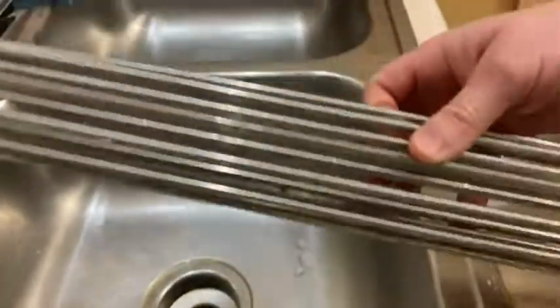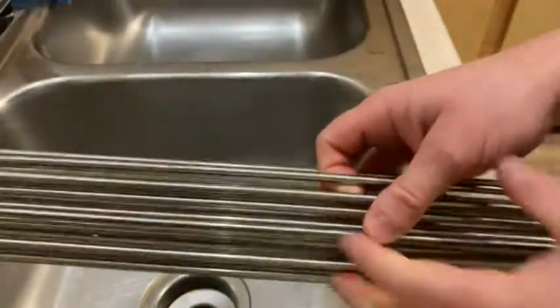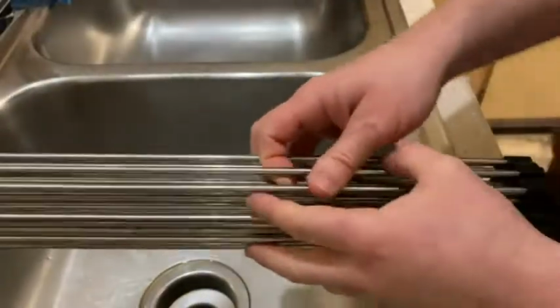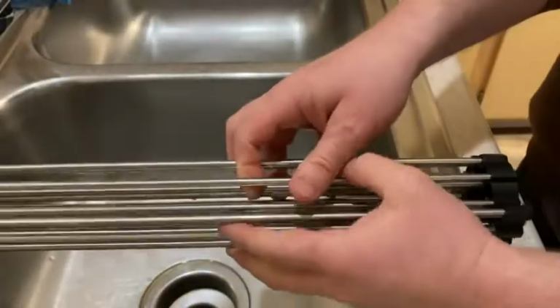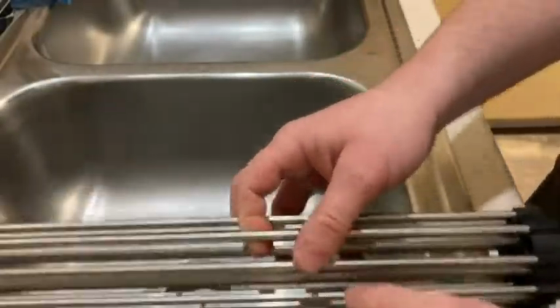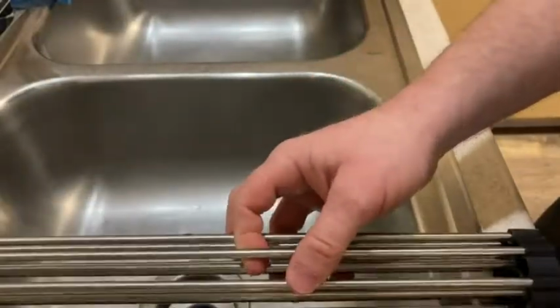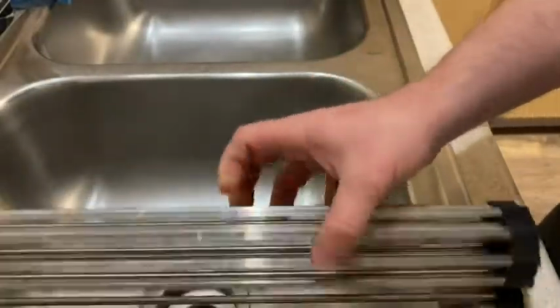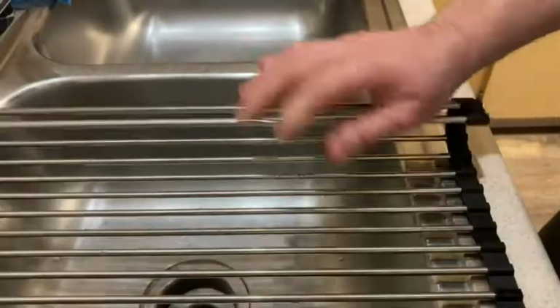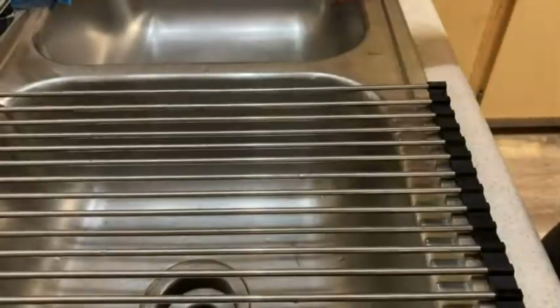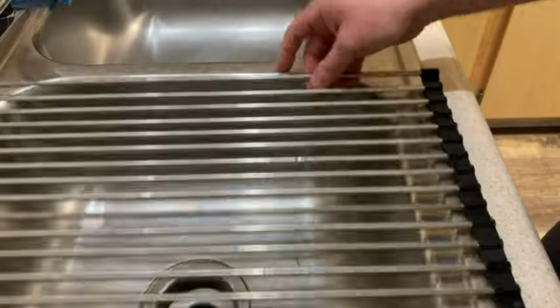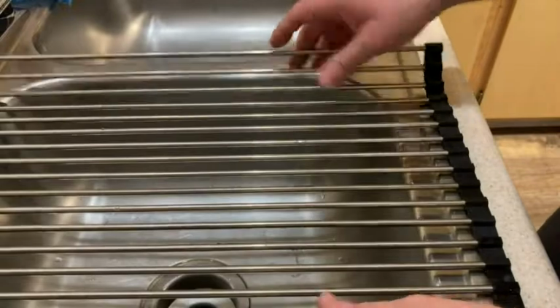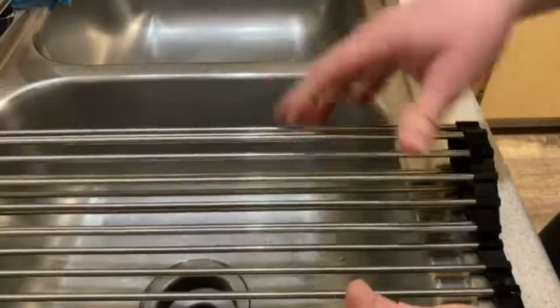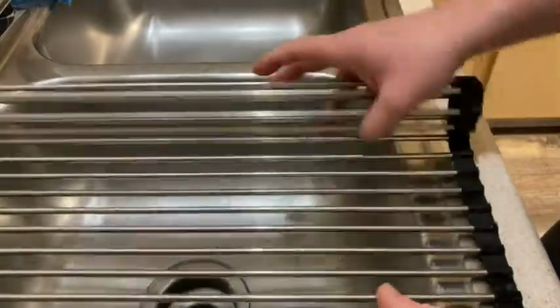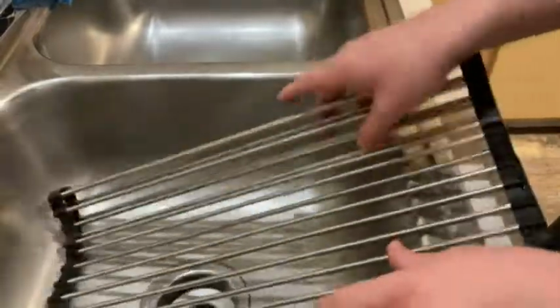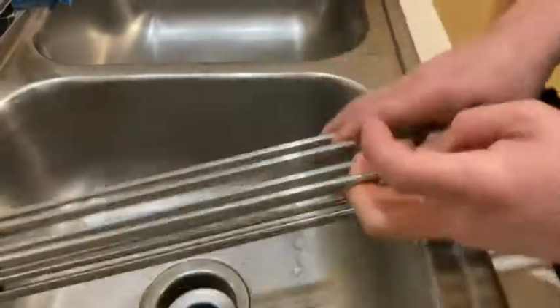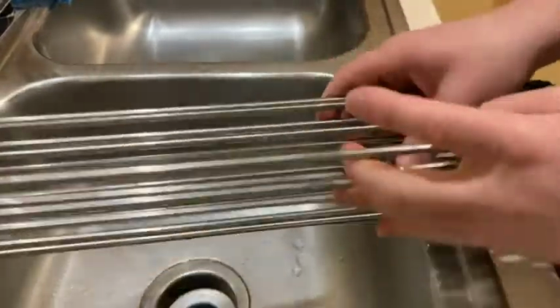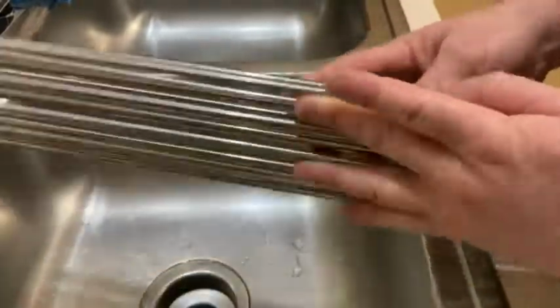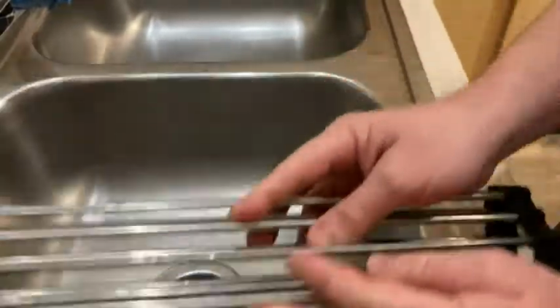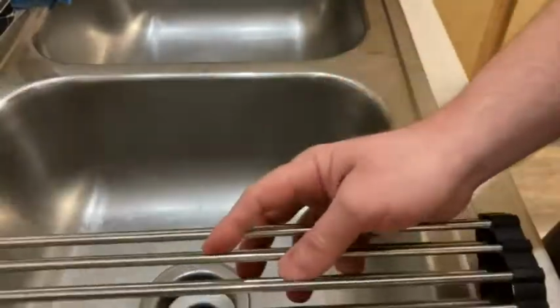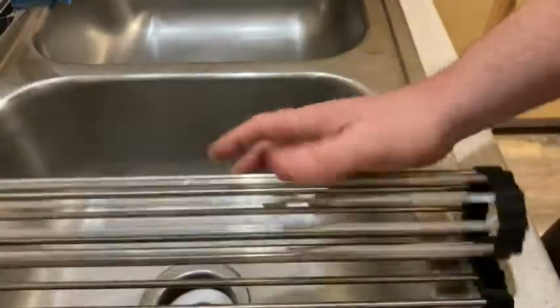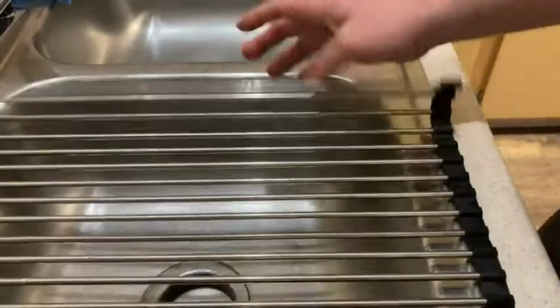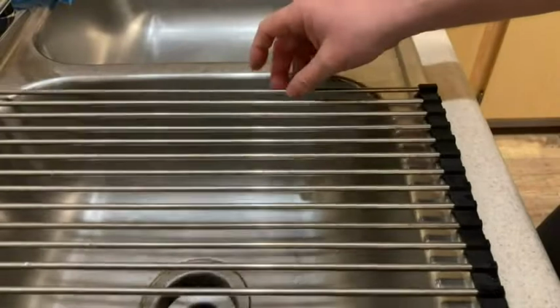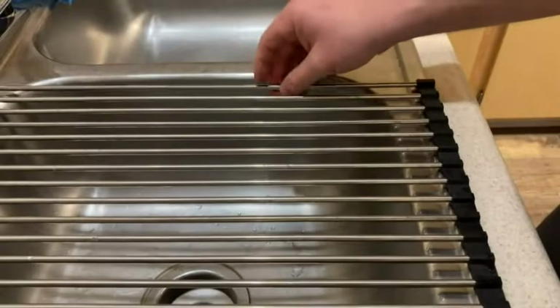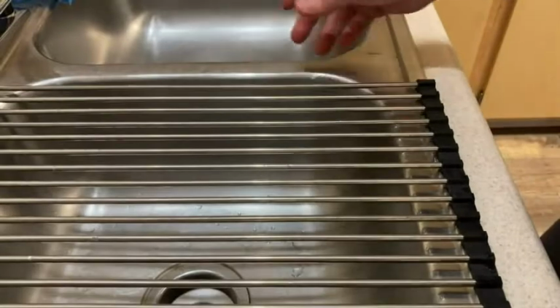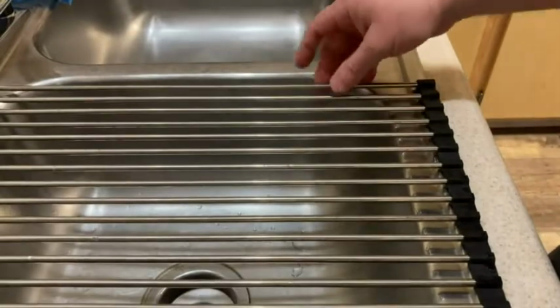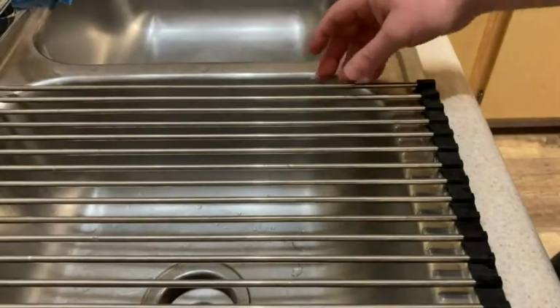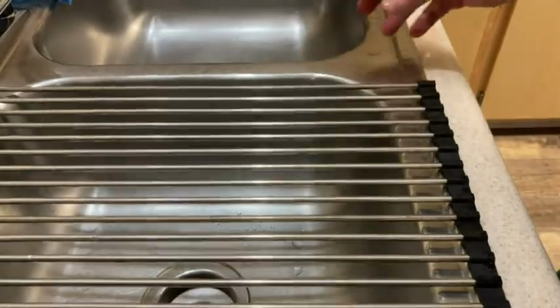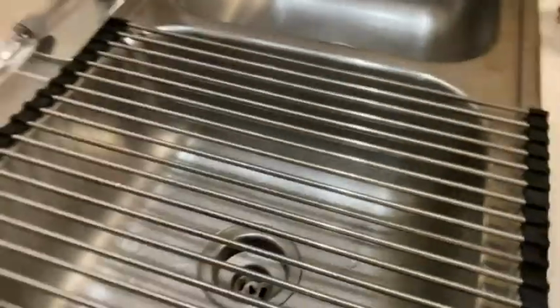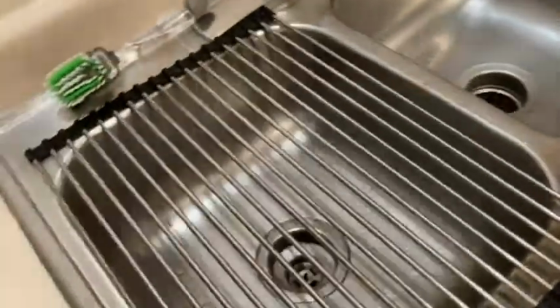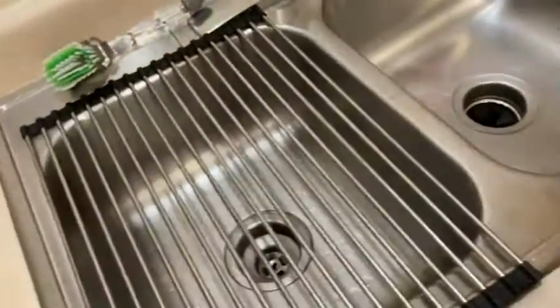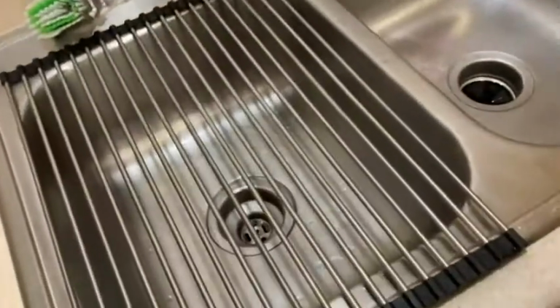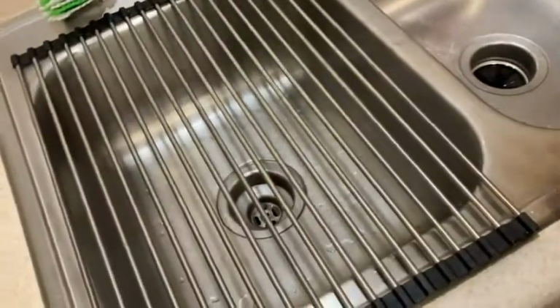What a beautiful invention. I got this on Amazon, and look at that — super easy. It rolls up, and then it fits perfect. Perhaps it's made for standard sinks, but look at that.